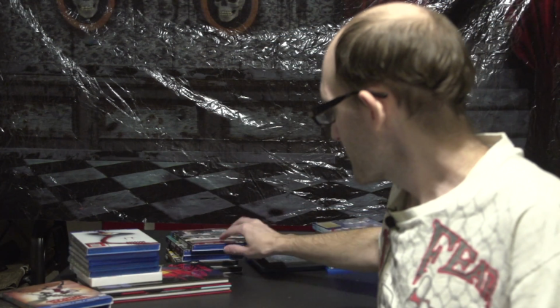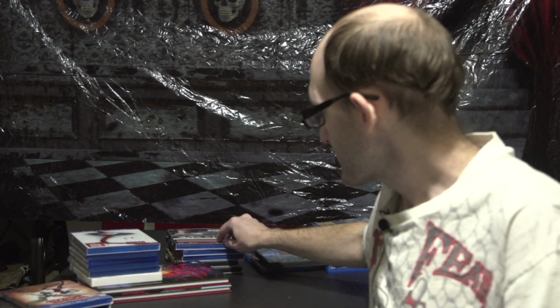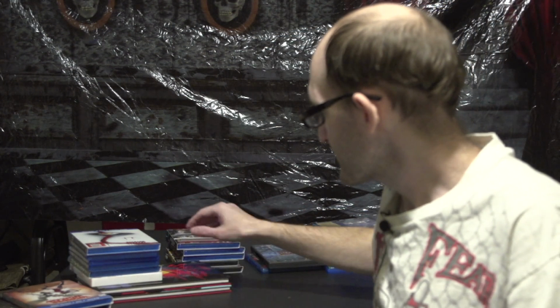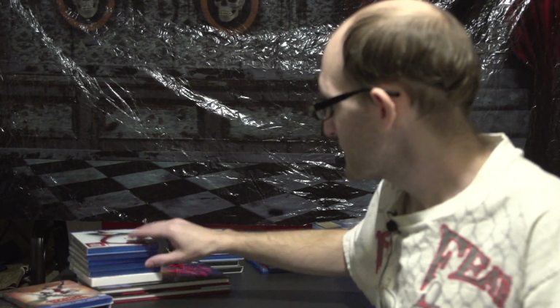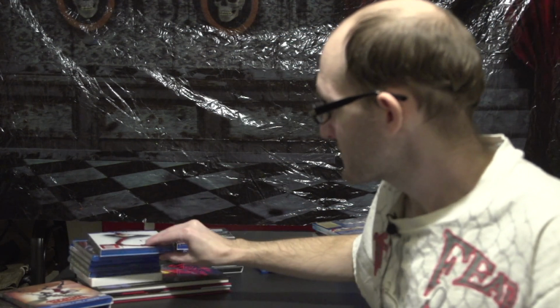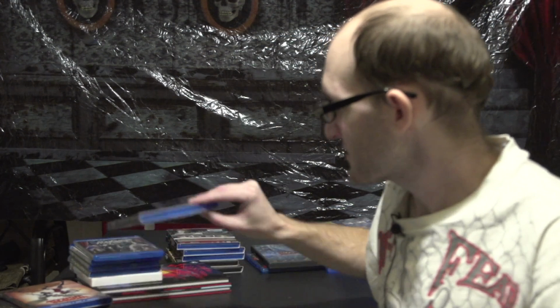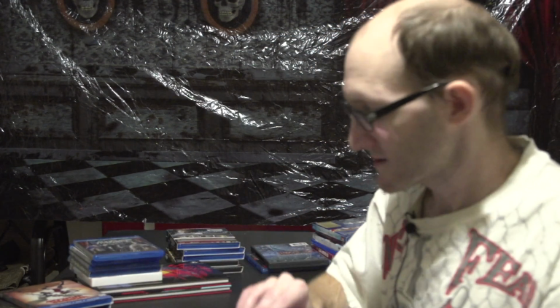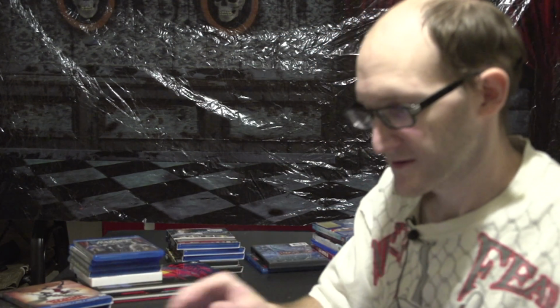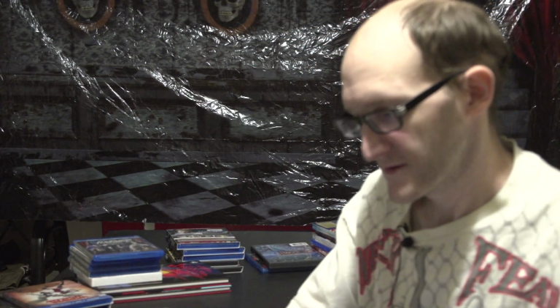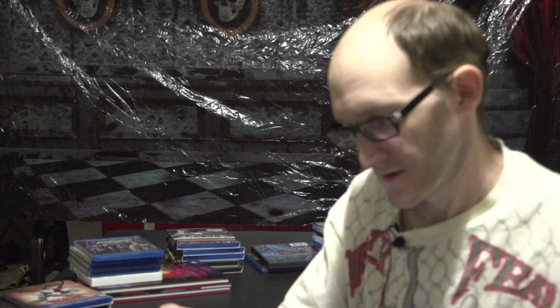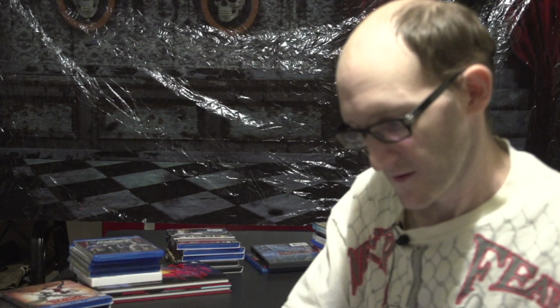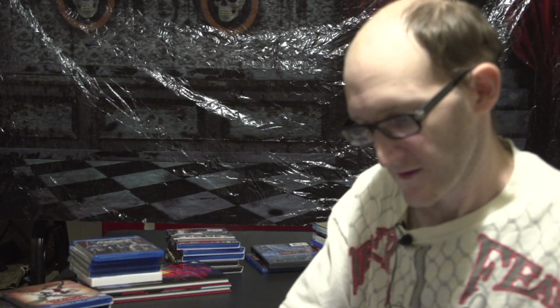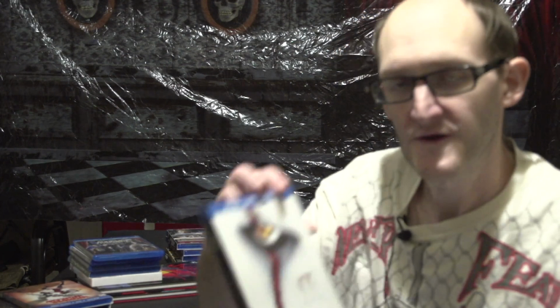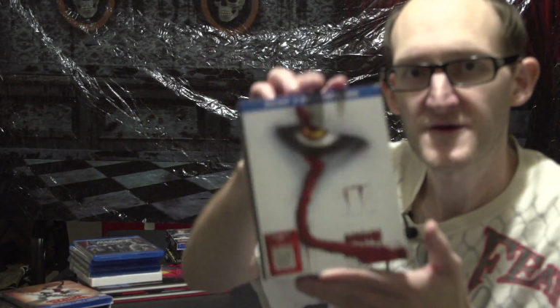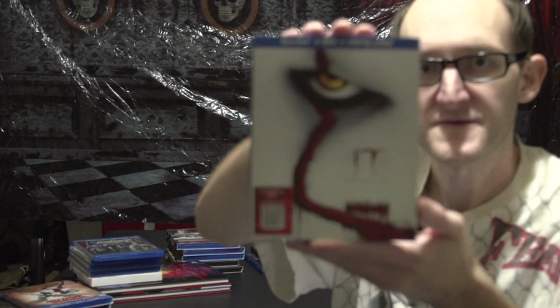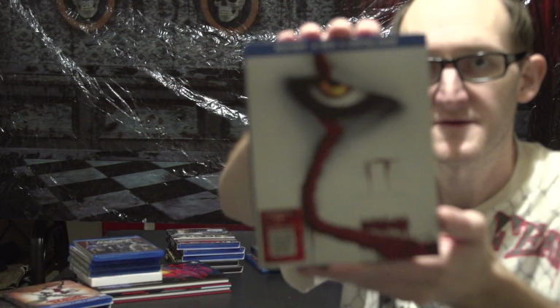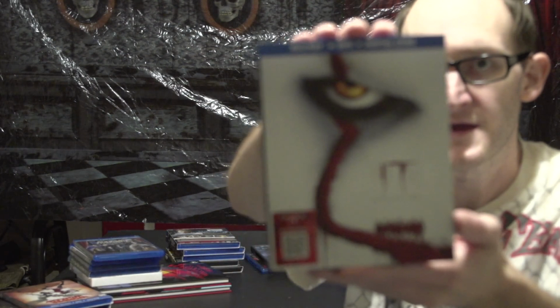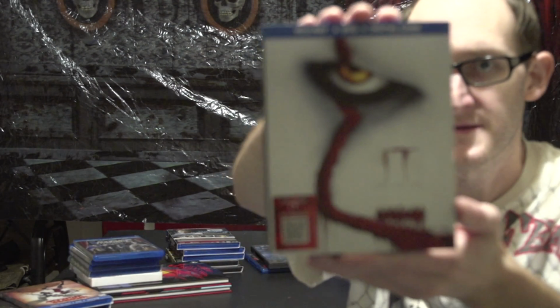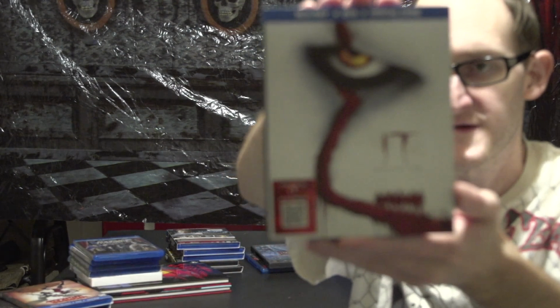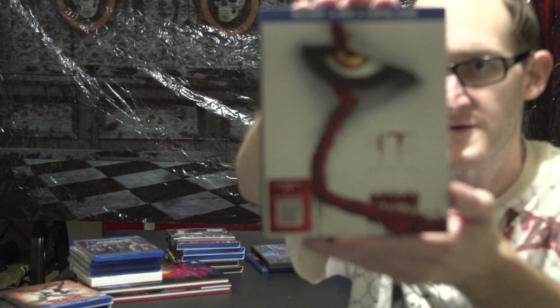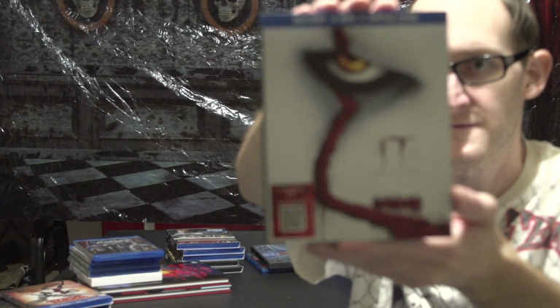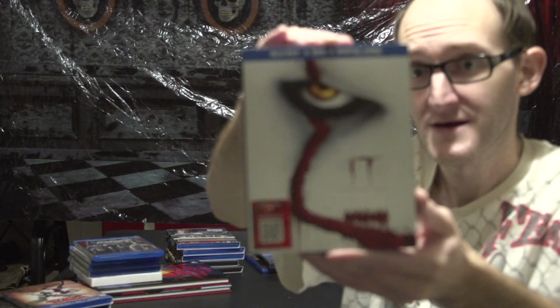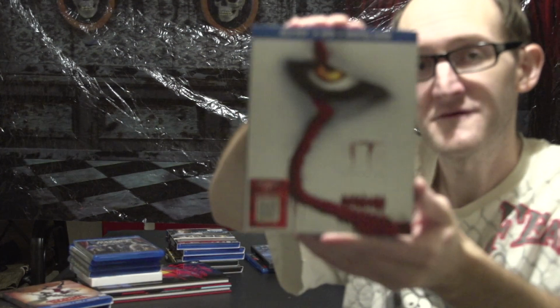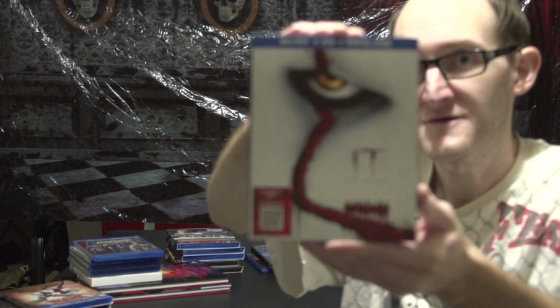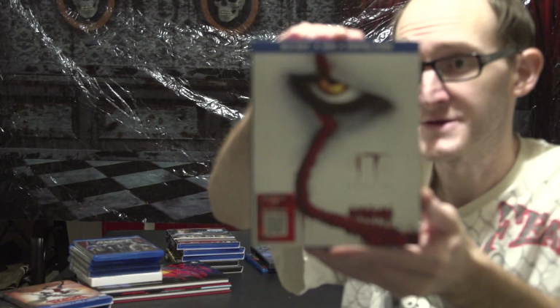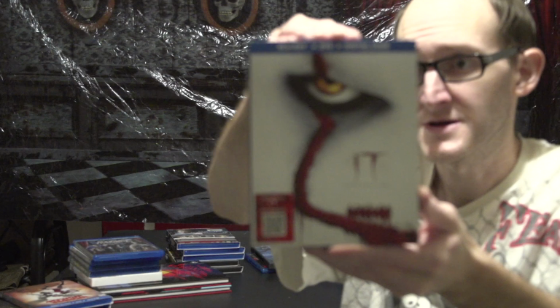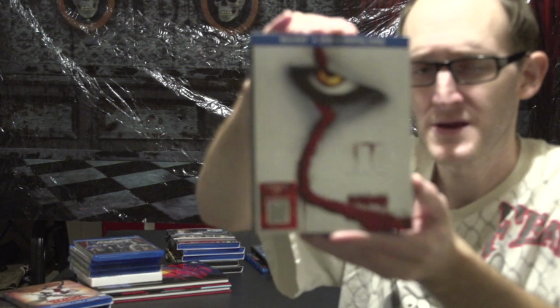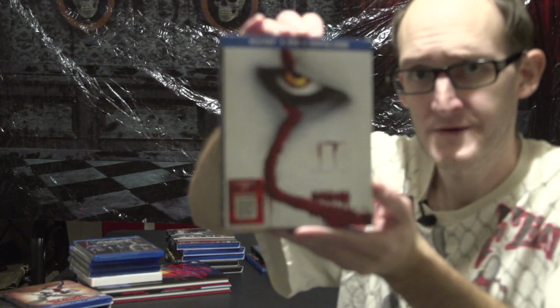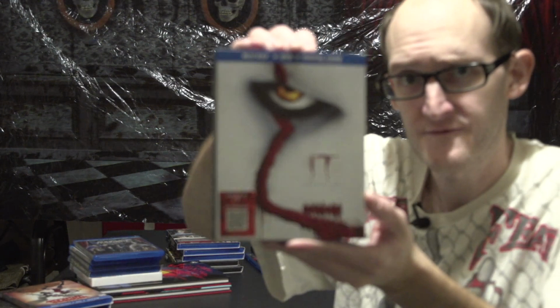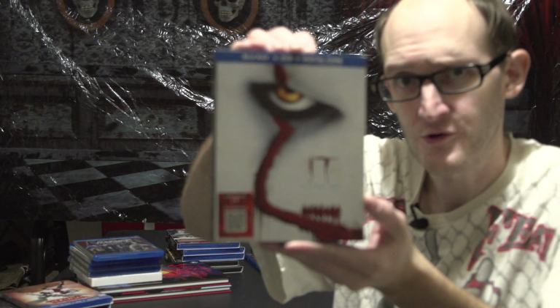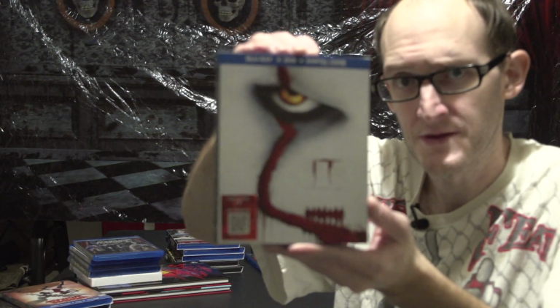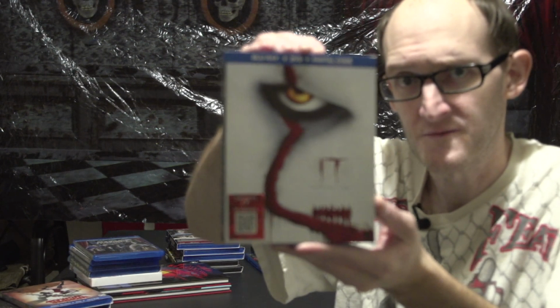Let's move on to my Target haul. I finished out It Chapter 2 — I enjoyed it, I really did like it. Pennywise was even more creepy in this one.